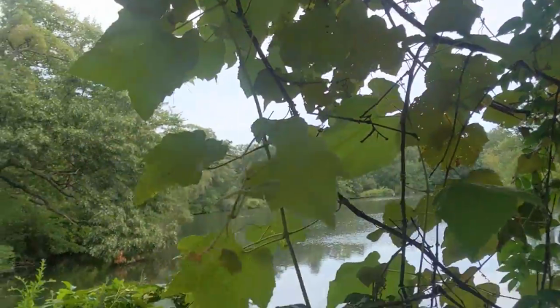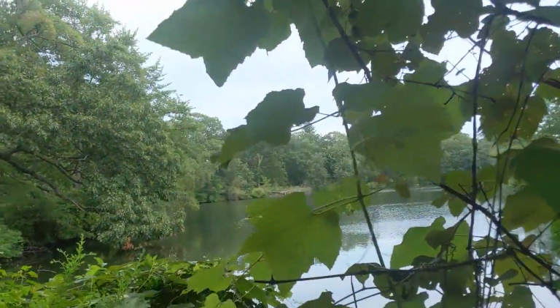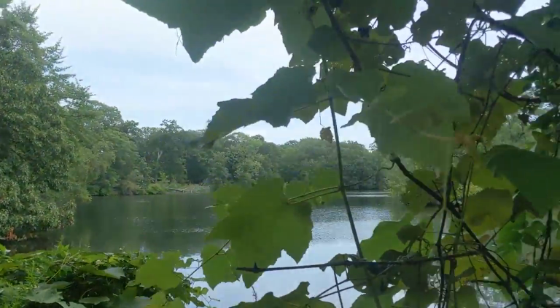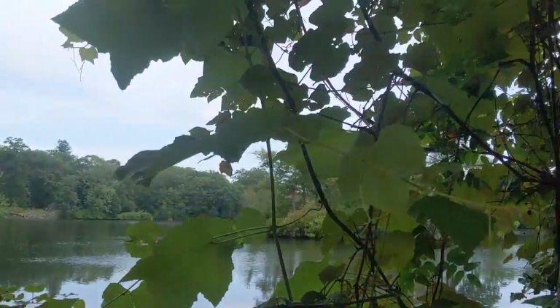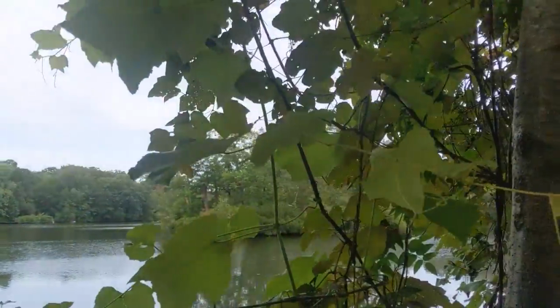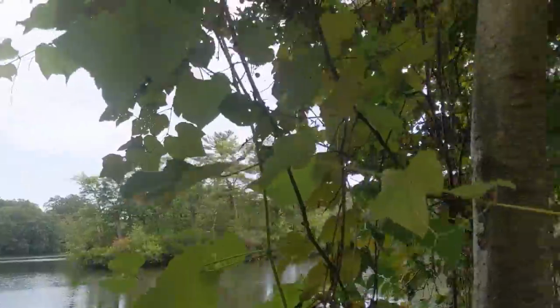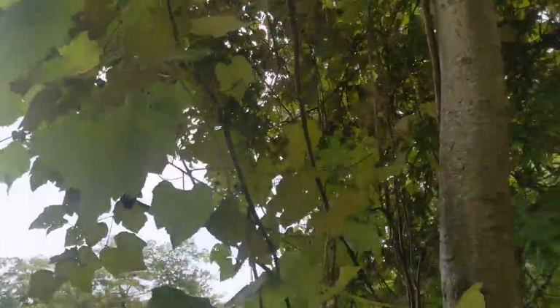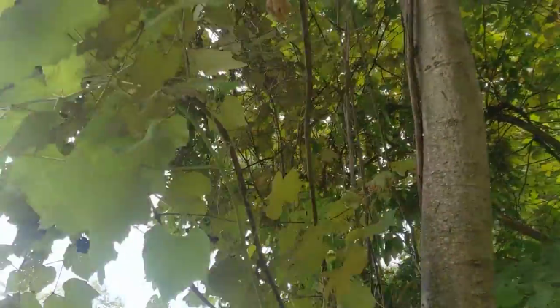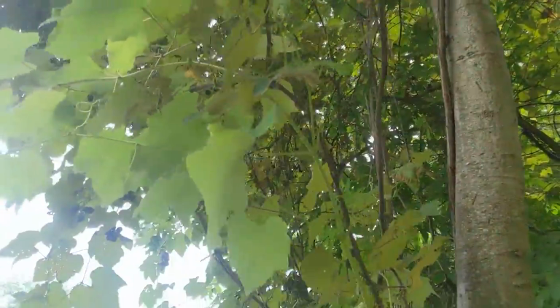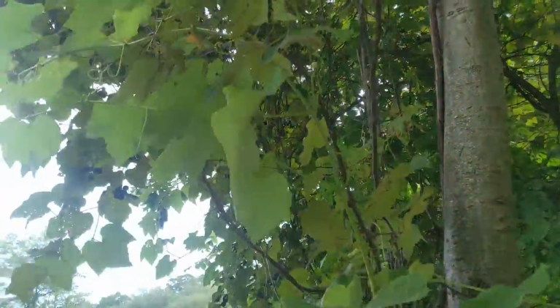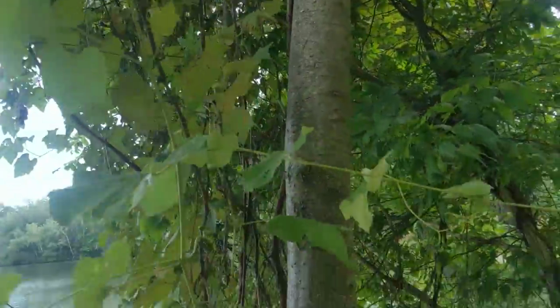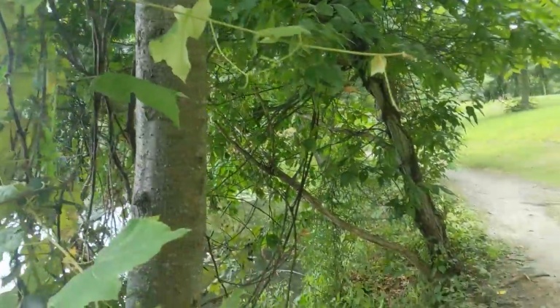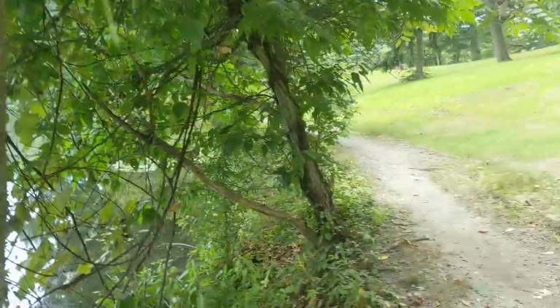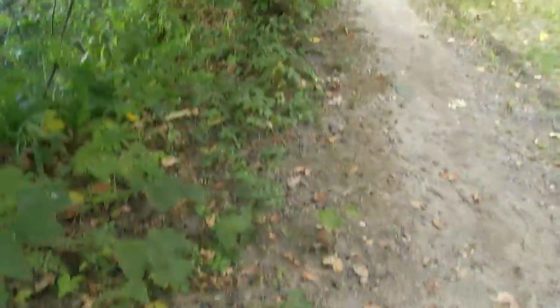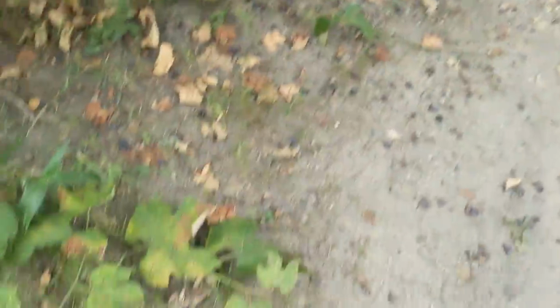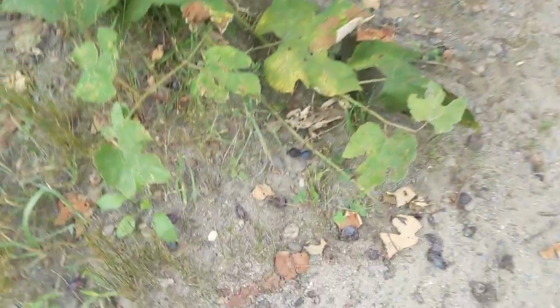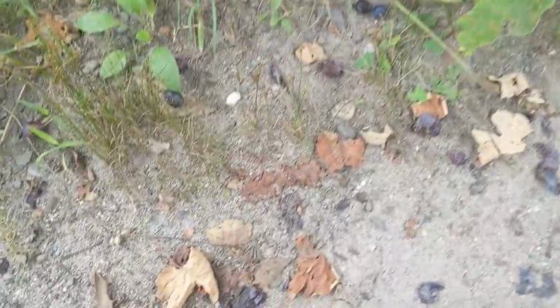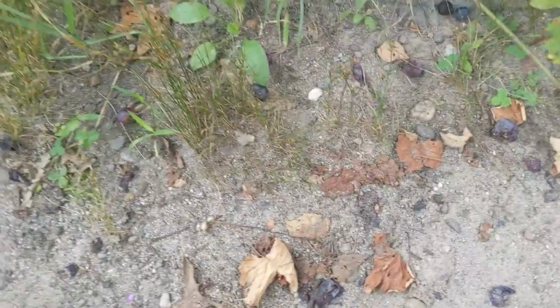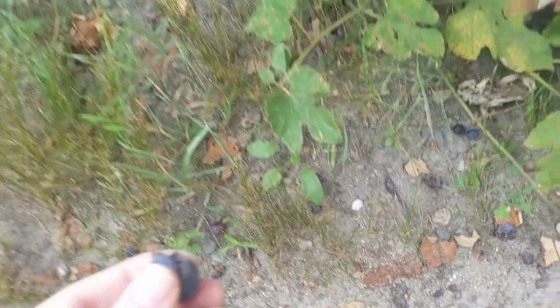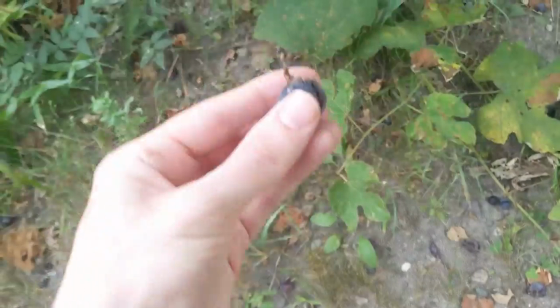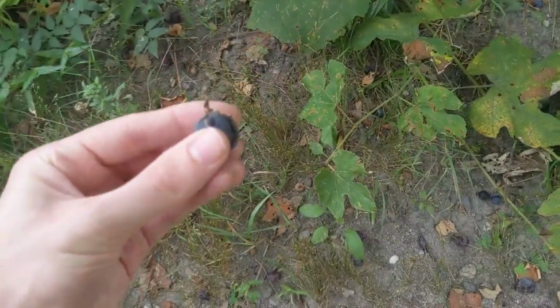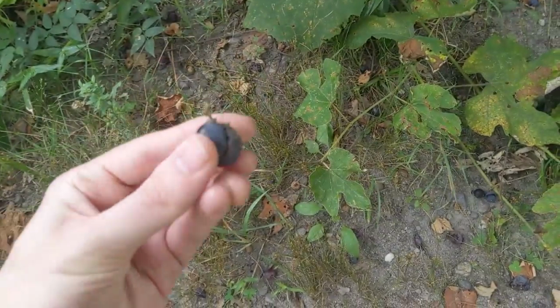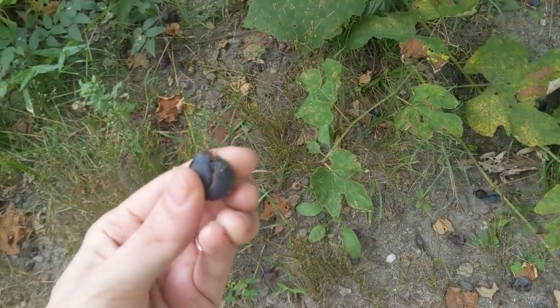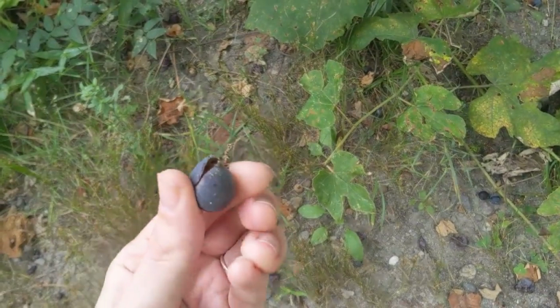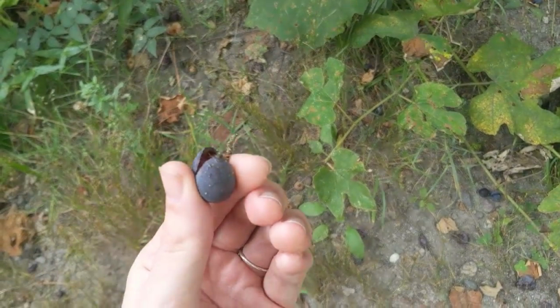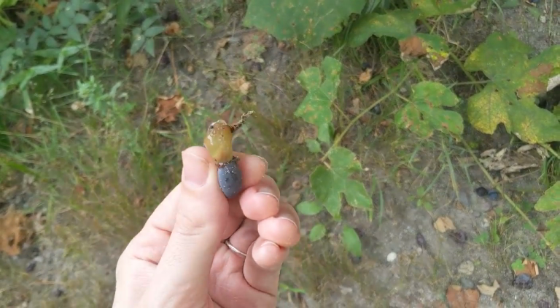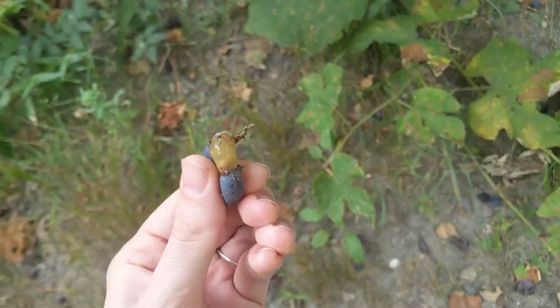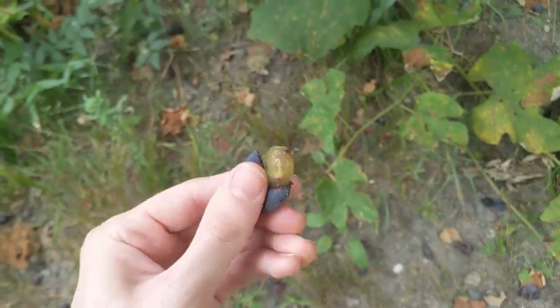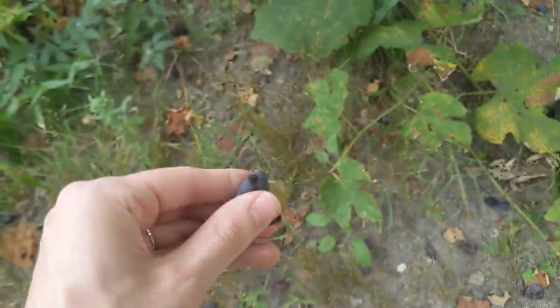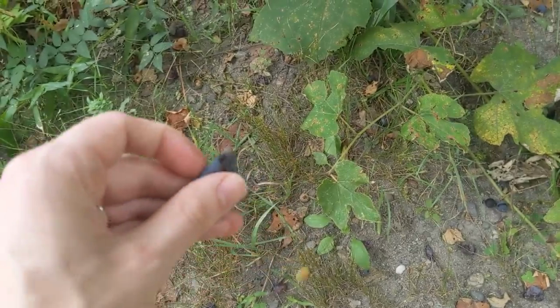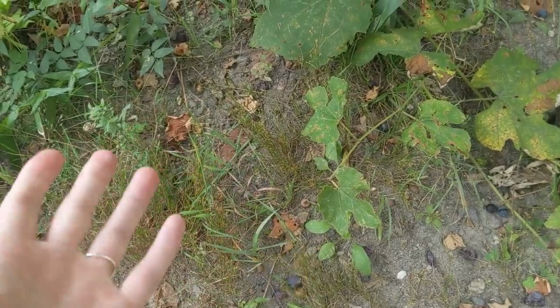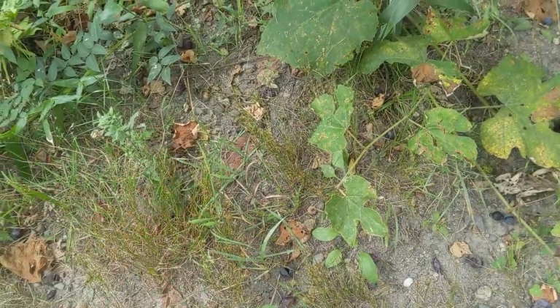We also call these slip-skin grapes because they slide easily from the skin. Maybe I can demonstrate that — yes. So see here, here's my grape. See how it slips? Slip skin.